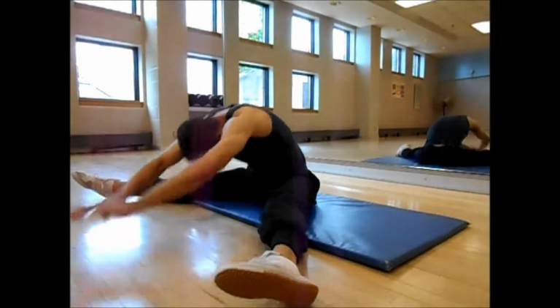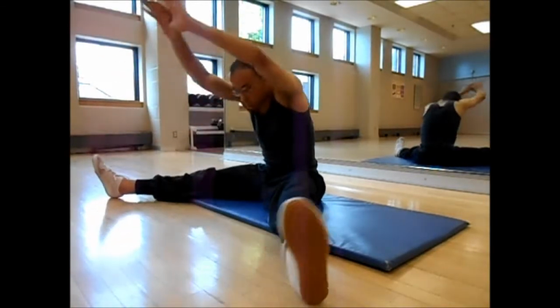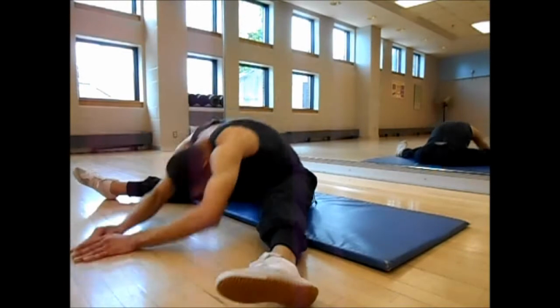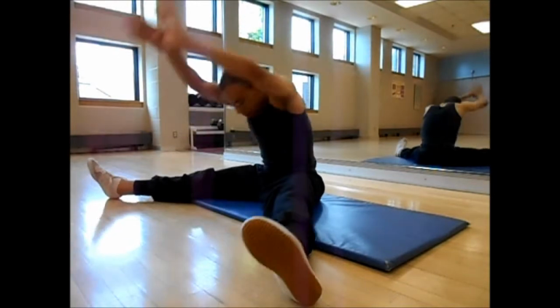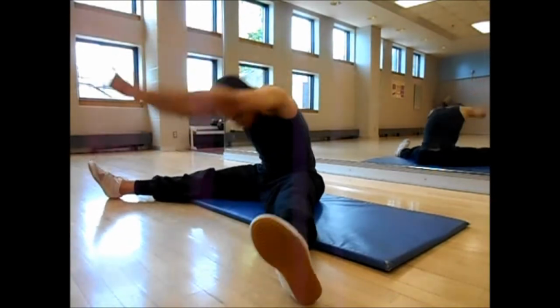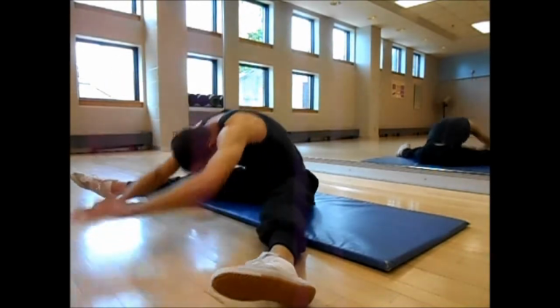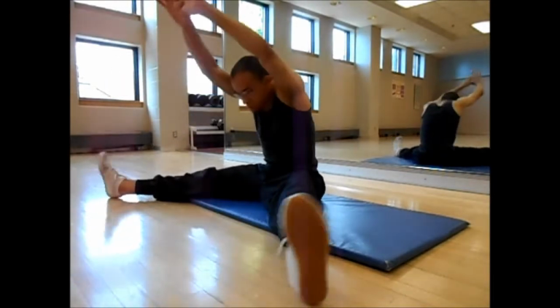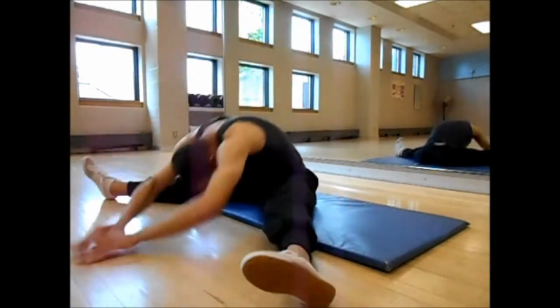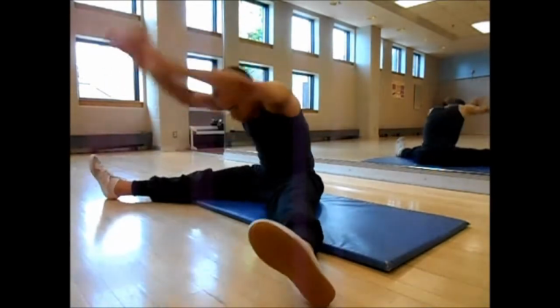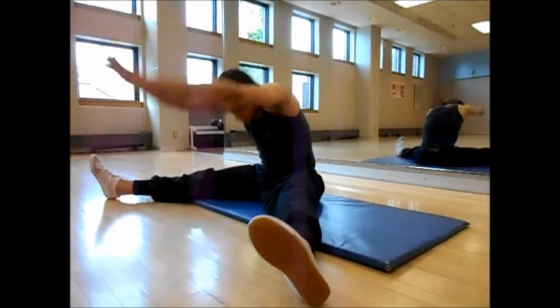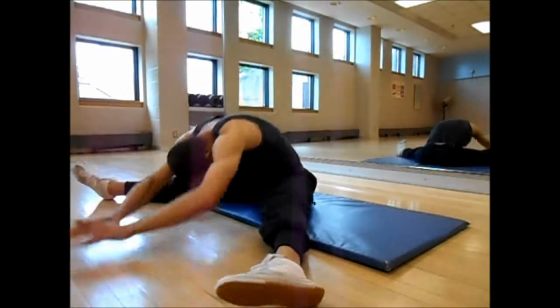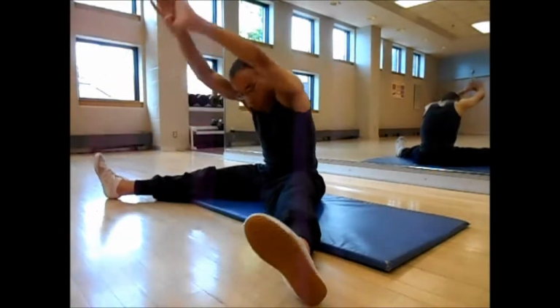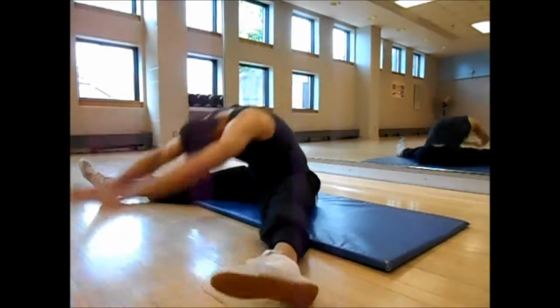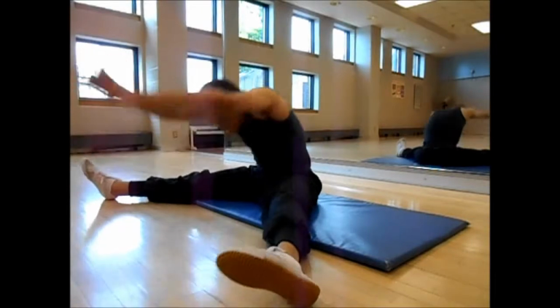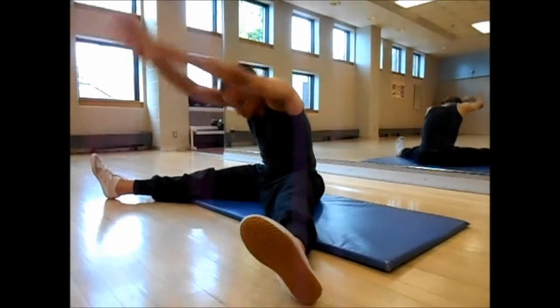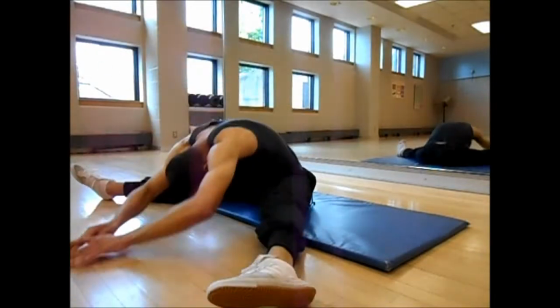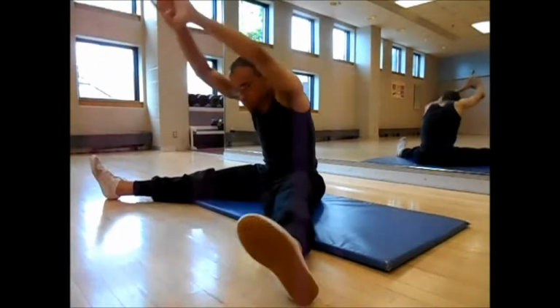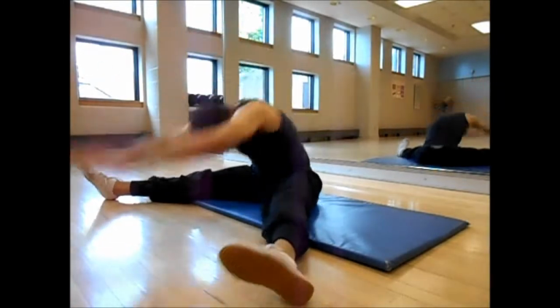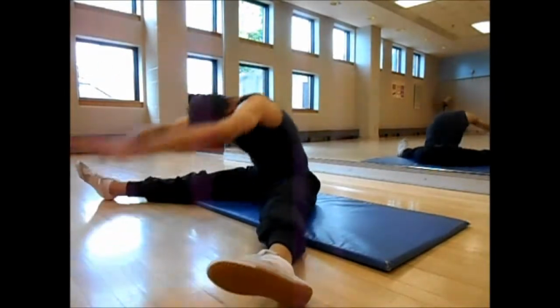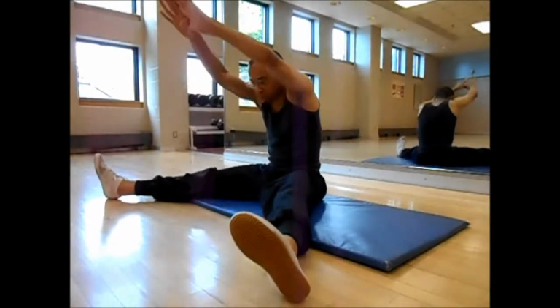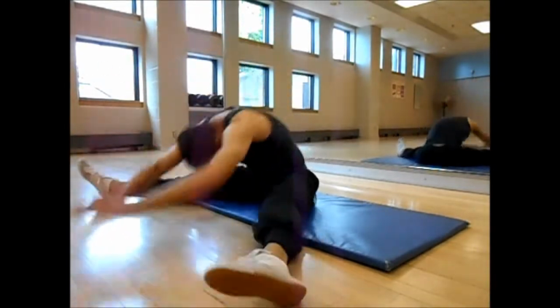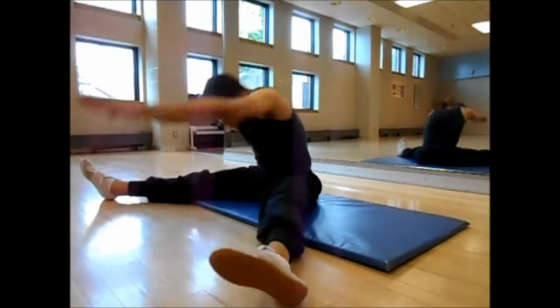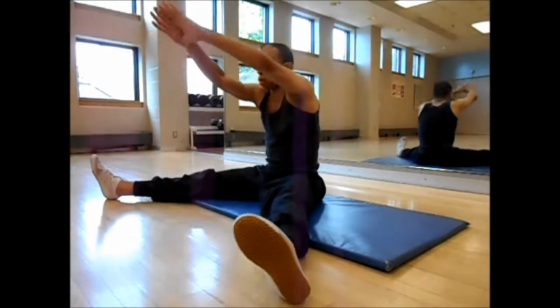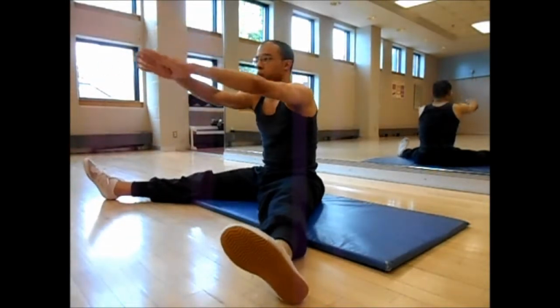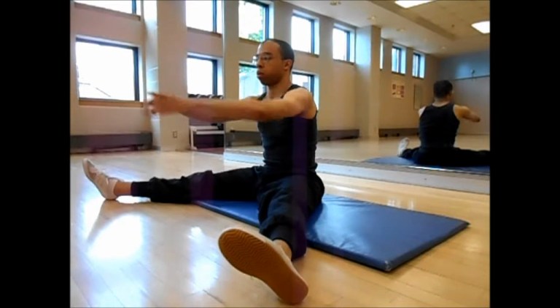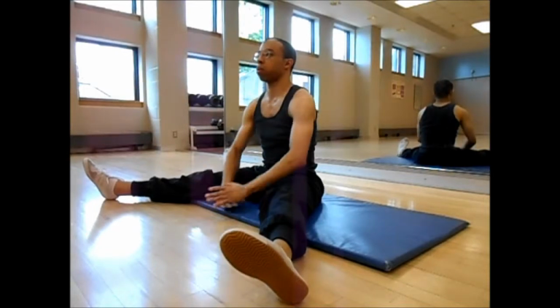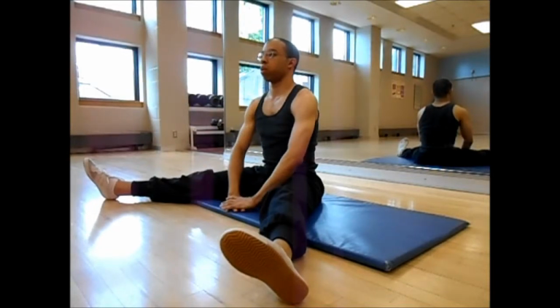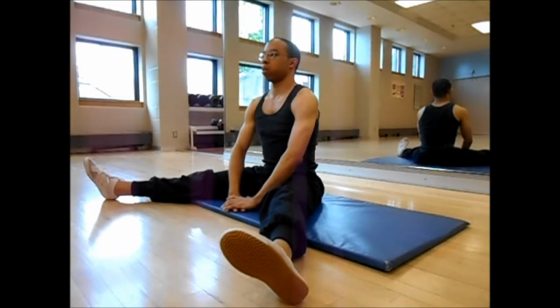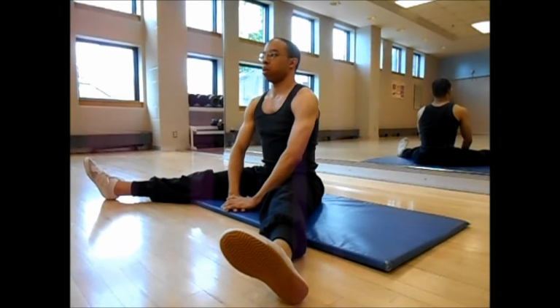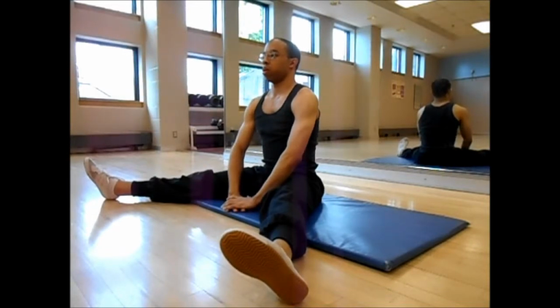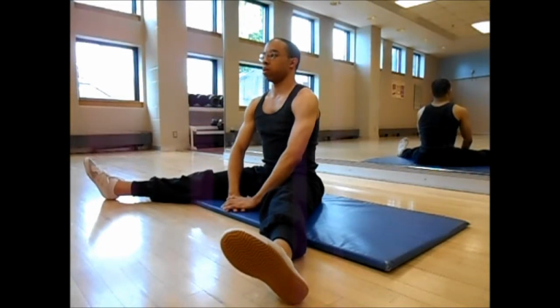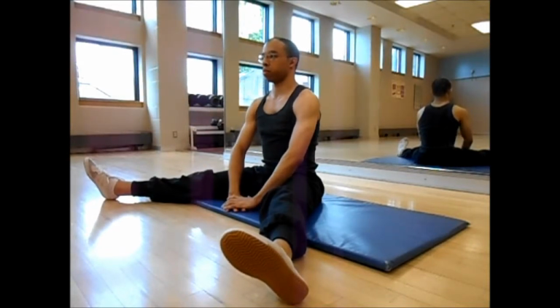Do what's comfortable for you — try it and take your time. The good news is that sitting down makes it considerably safer than trying to do the same activity standing up.